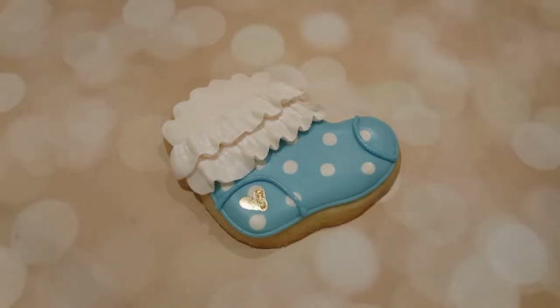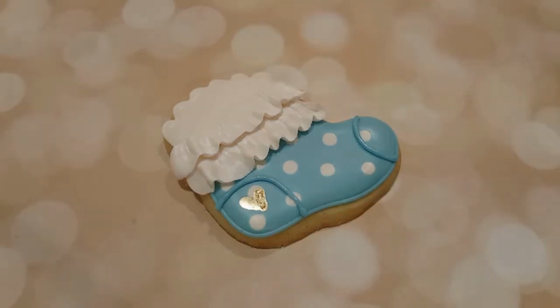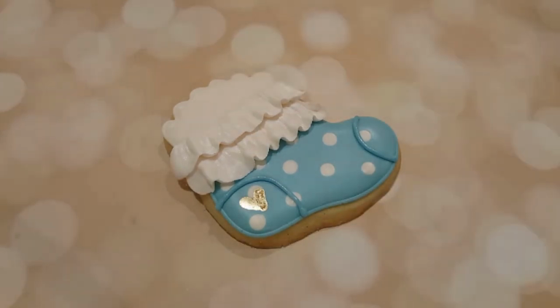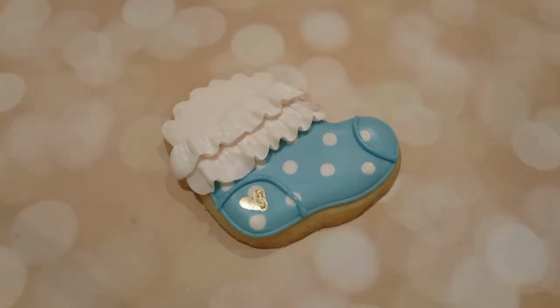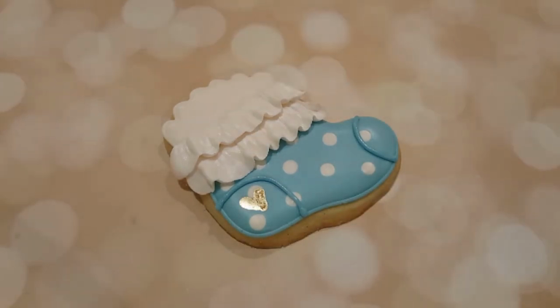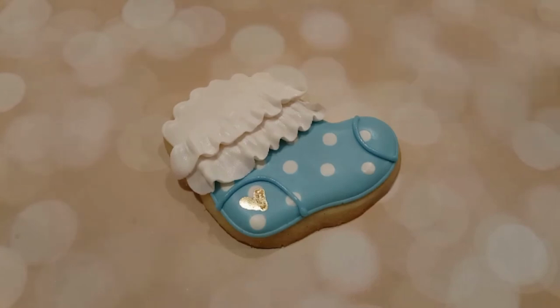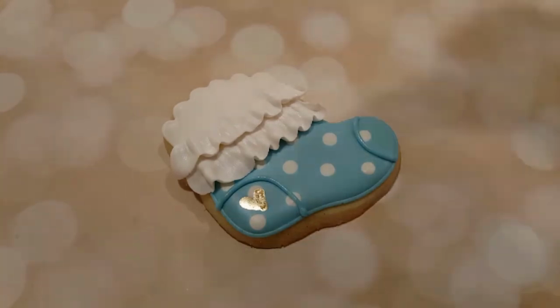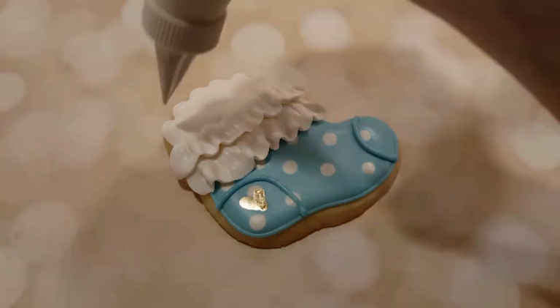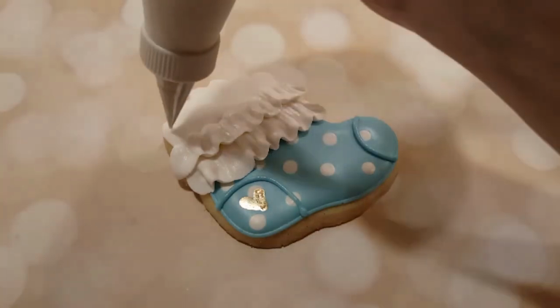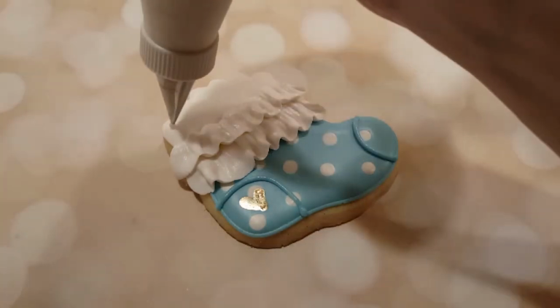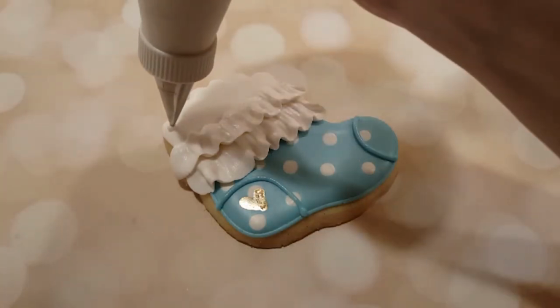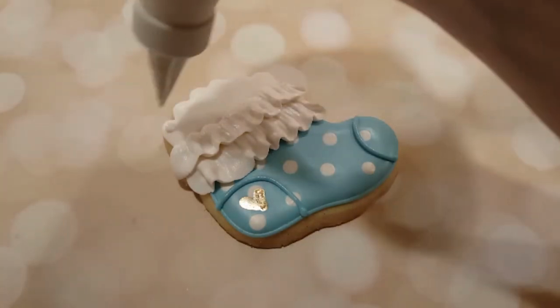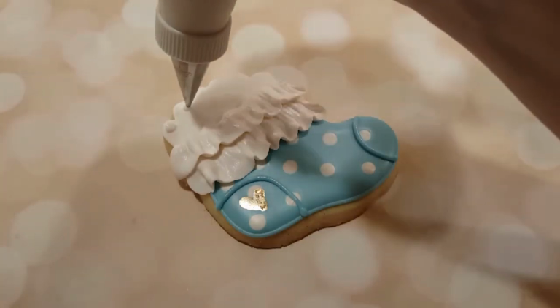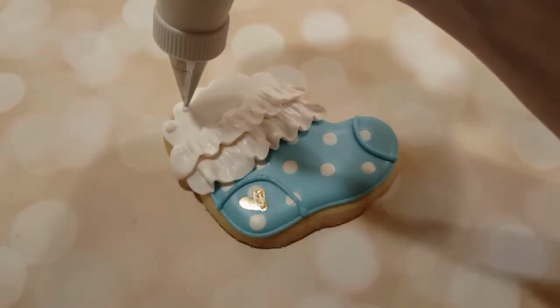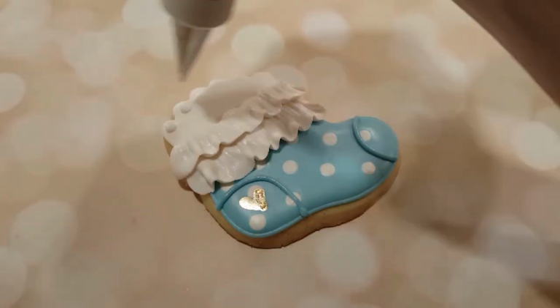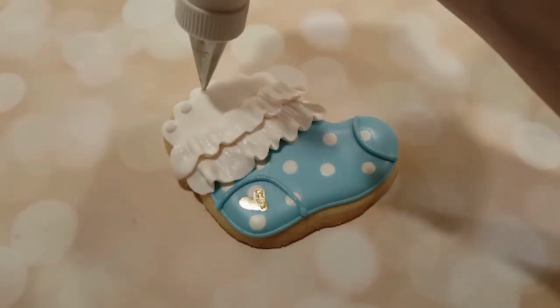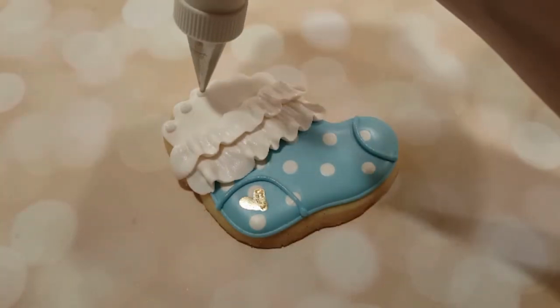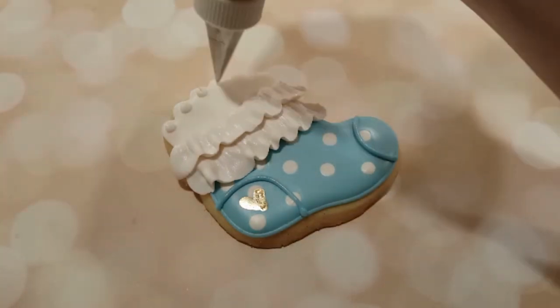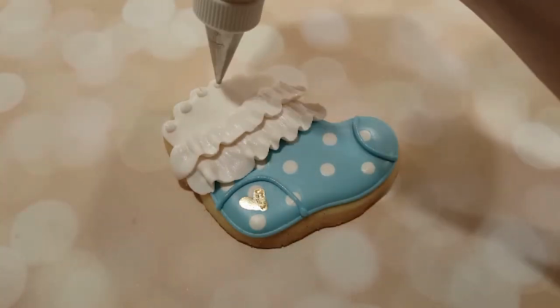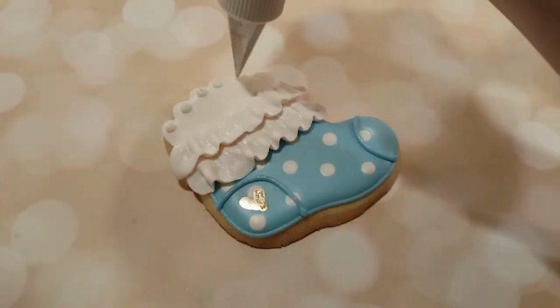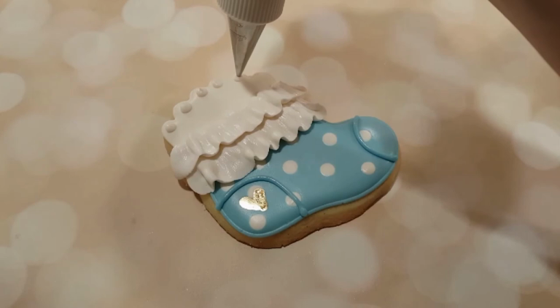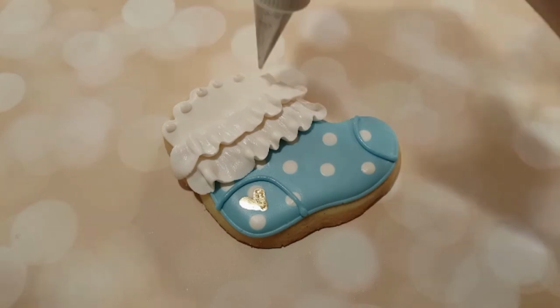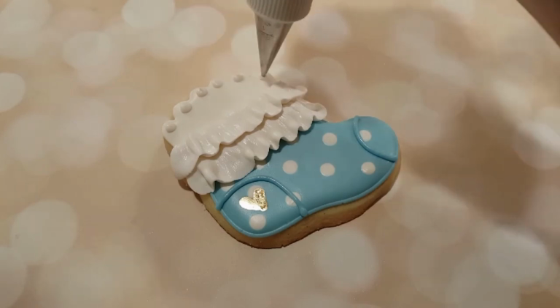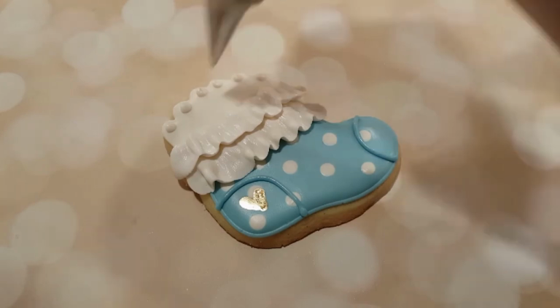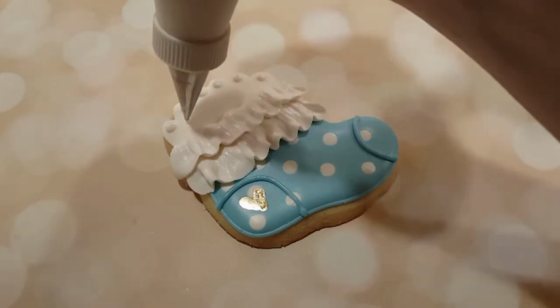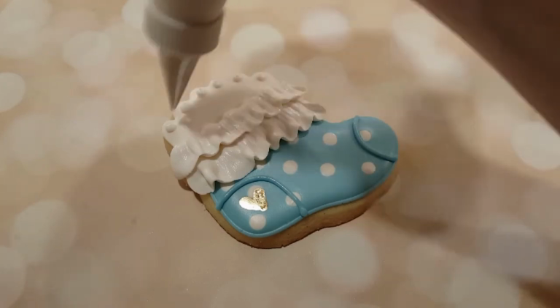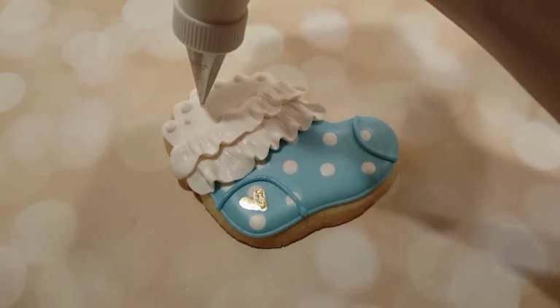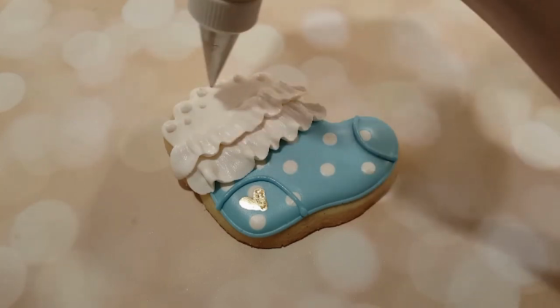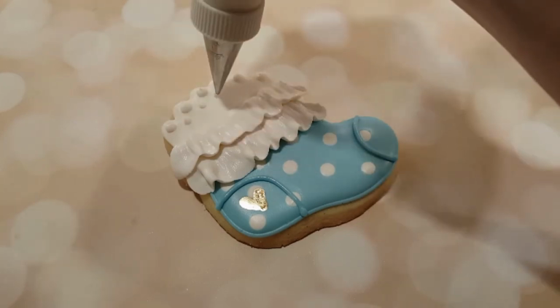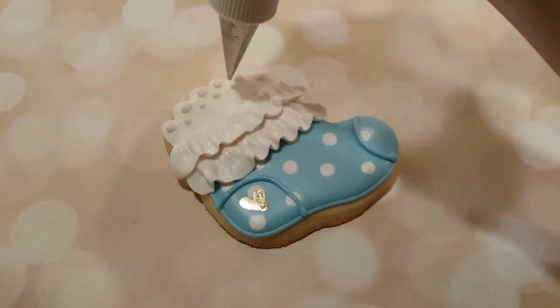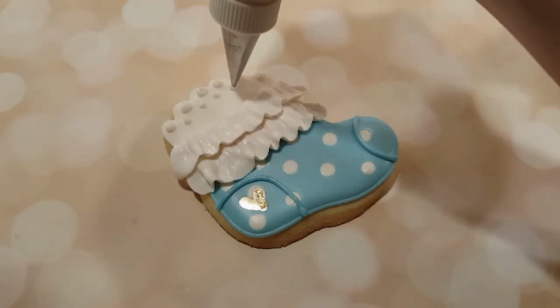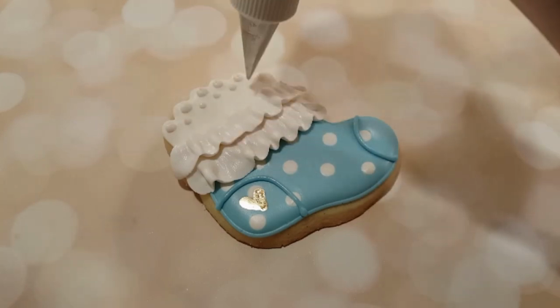I don't use stiff consistency royal icing very often — it is a little hard on the hands — but I do use it for things that need to keep their shape, like ruffles and flowers.